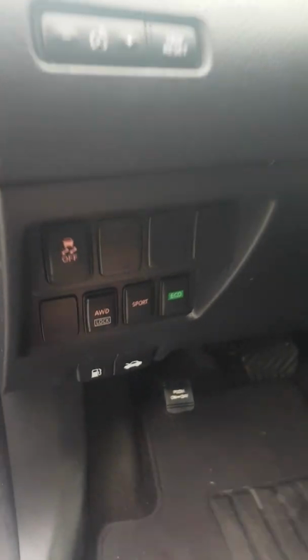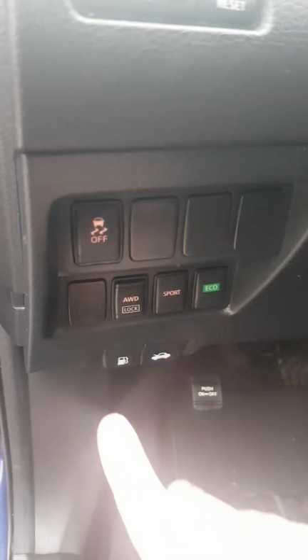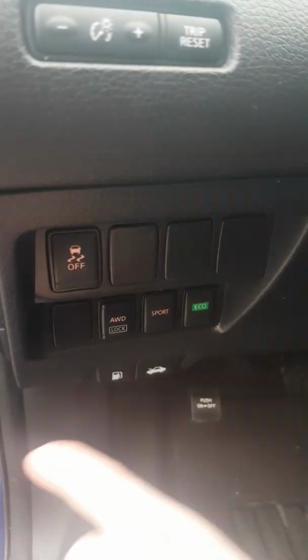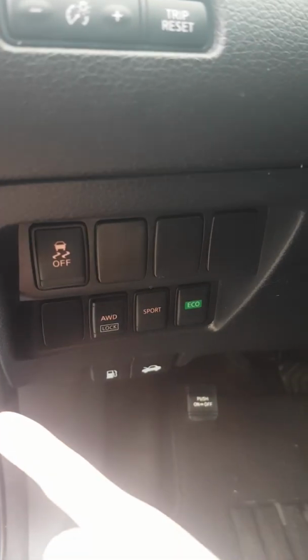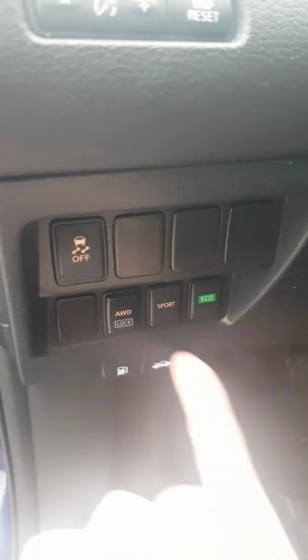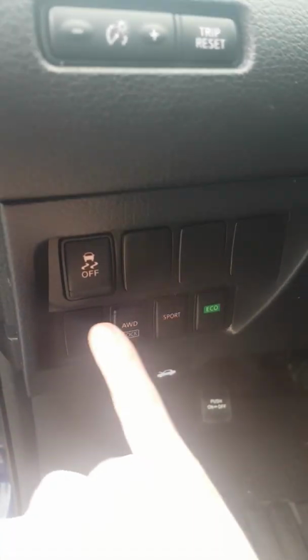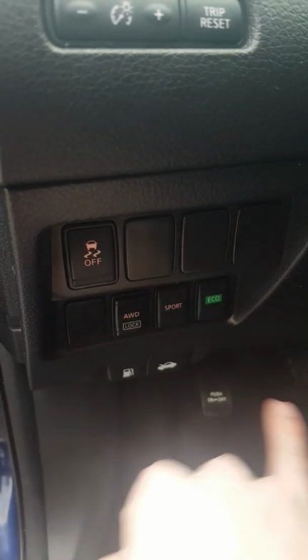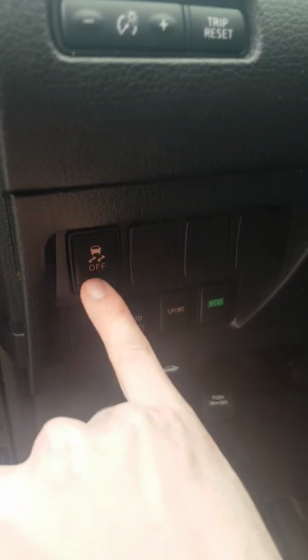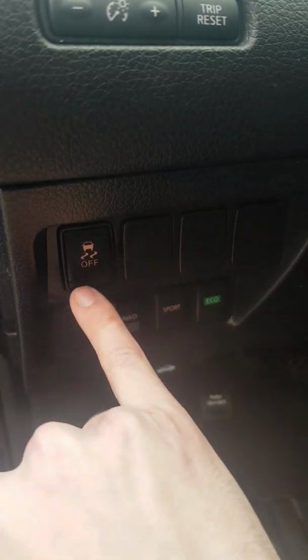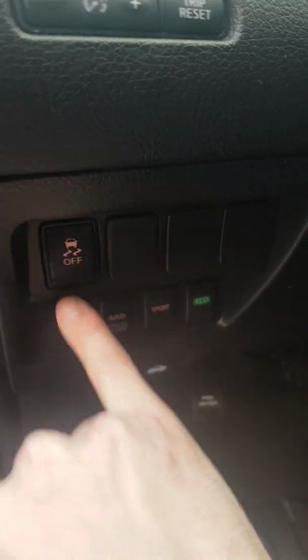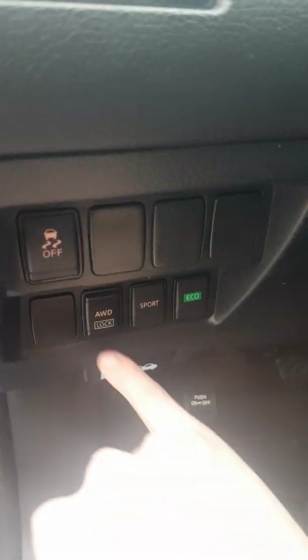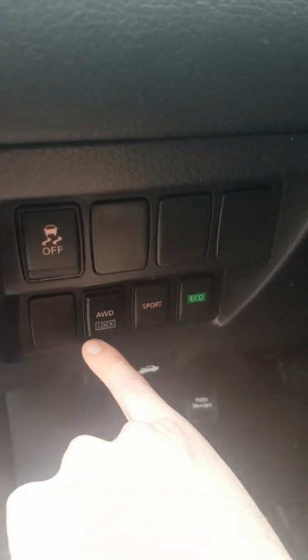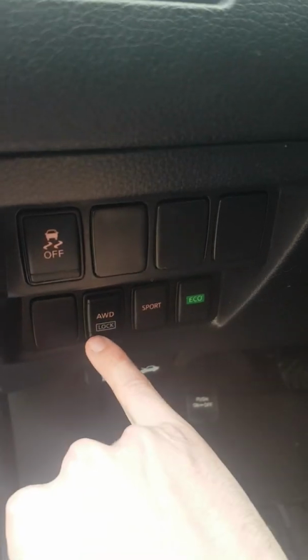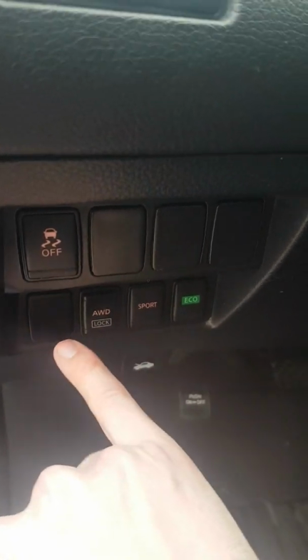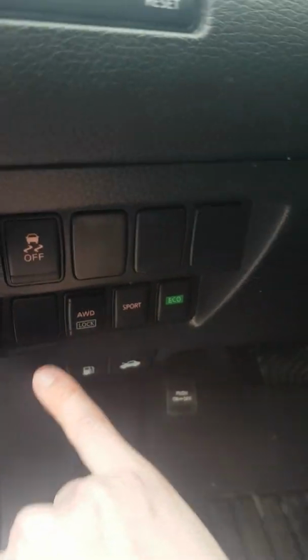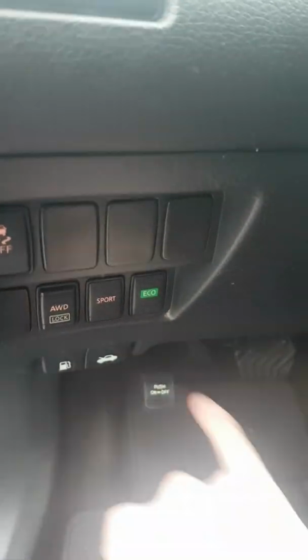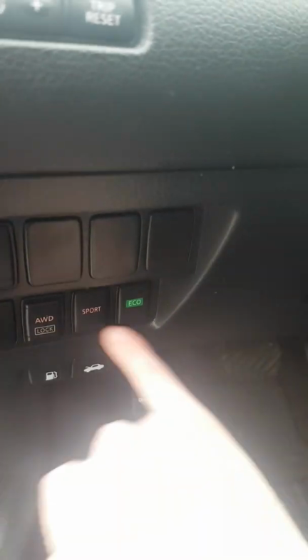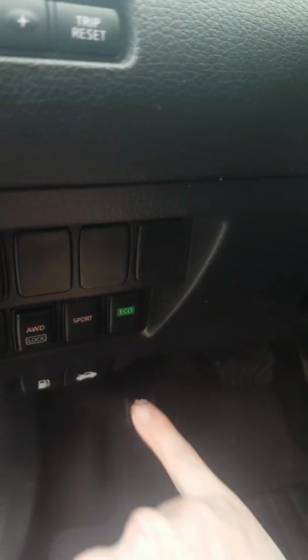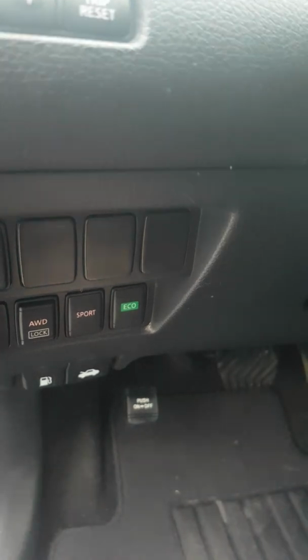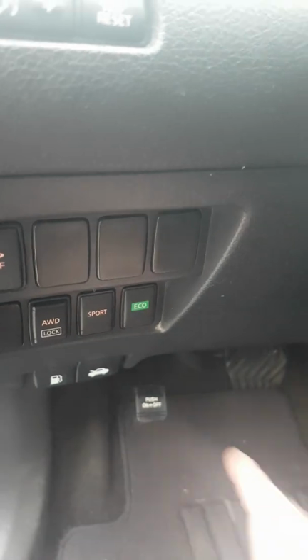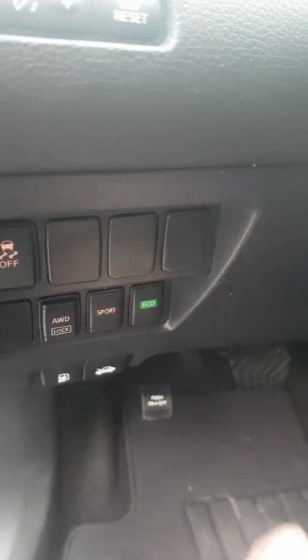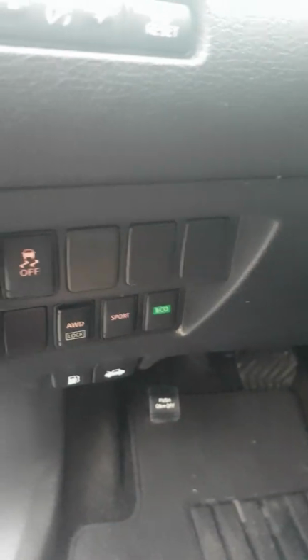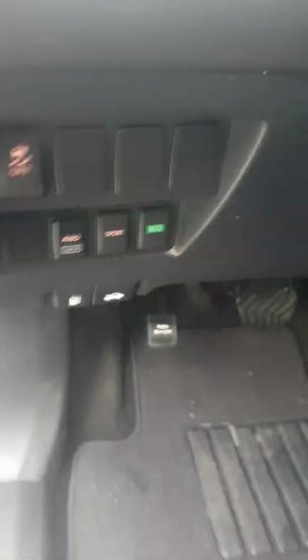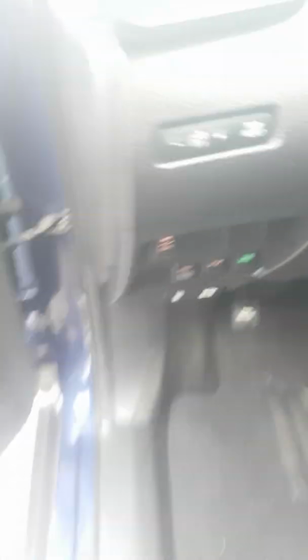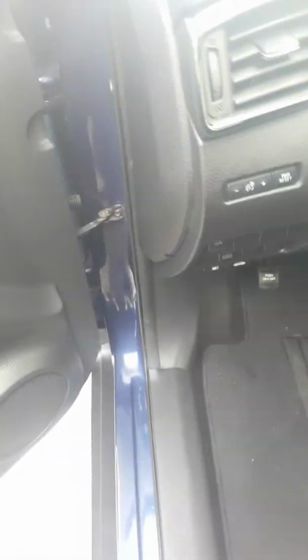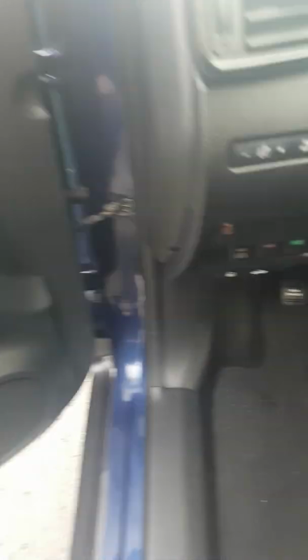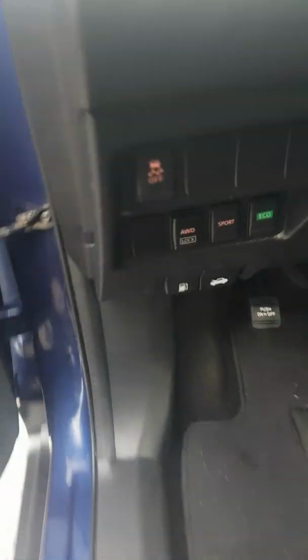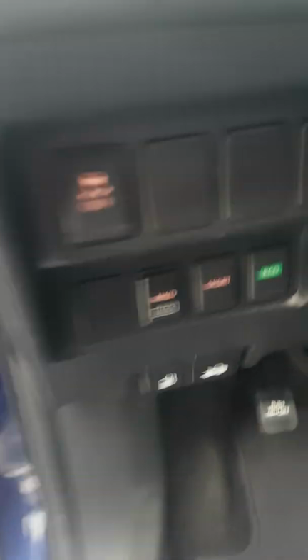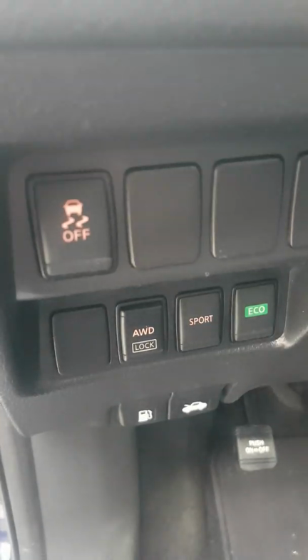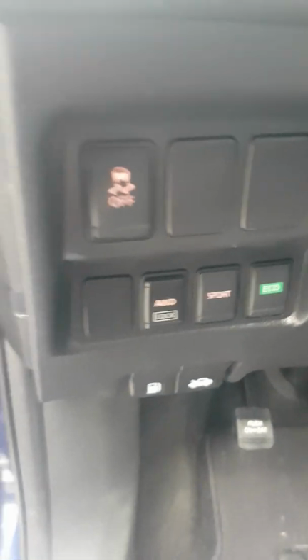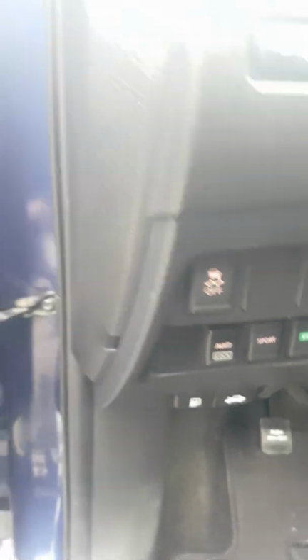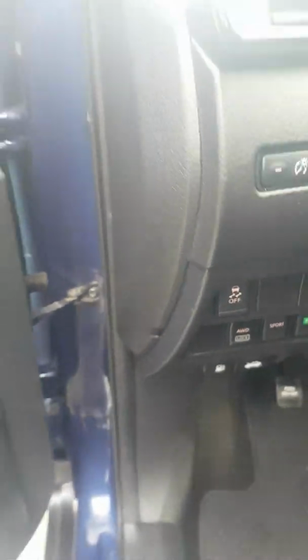On the left side of the steering wheel, we have traction control to turn traction control off, all-wheel drive lock good up to 40 kilometers an hour, sport and eco mode — putting in a higher or lower gear ratio to get better fuel economy in eco, and making it a little bit easier to pass on the highway in sport.